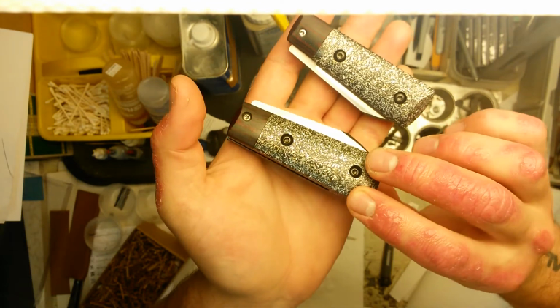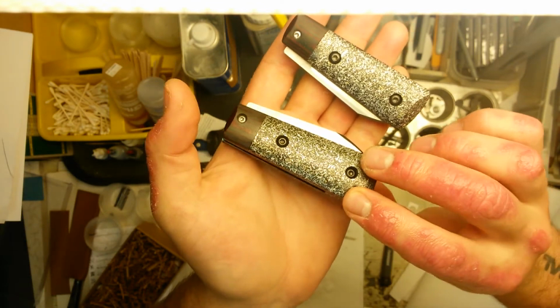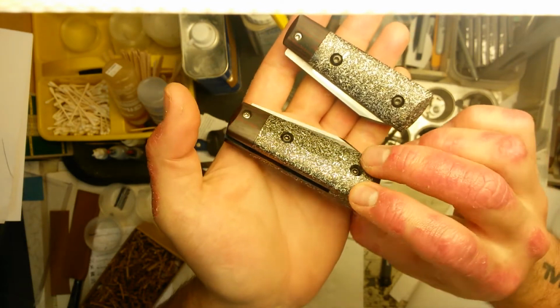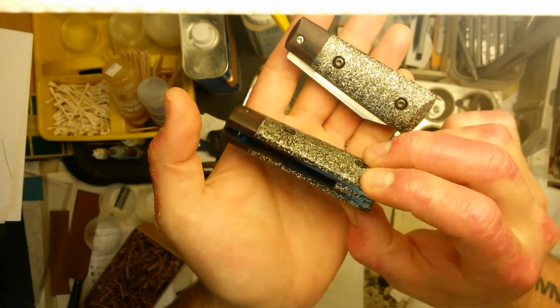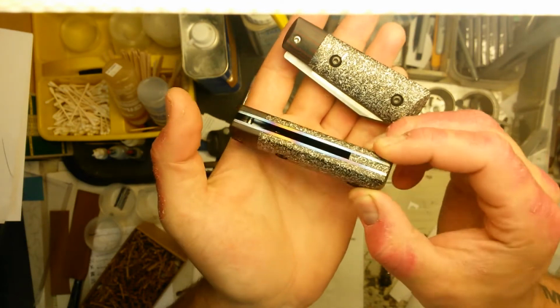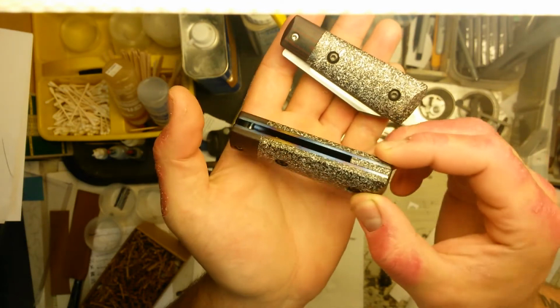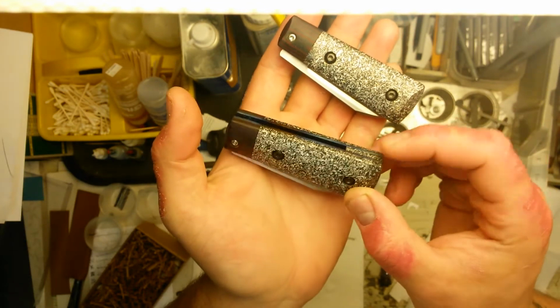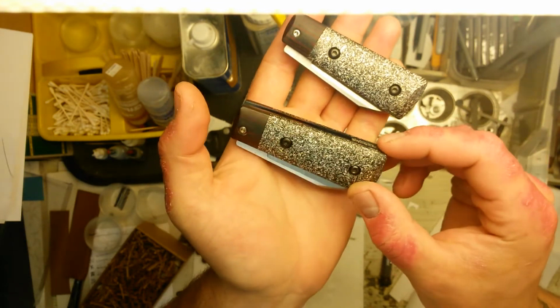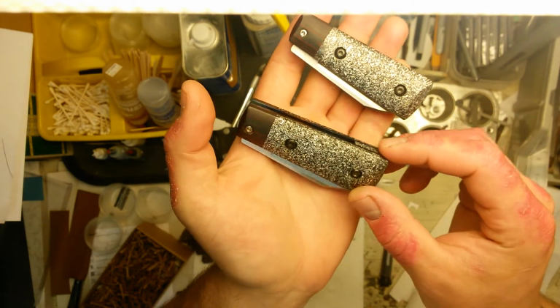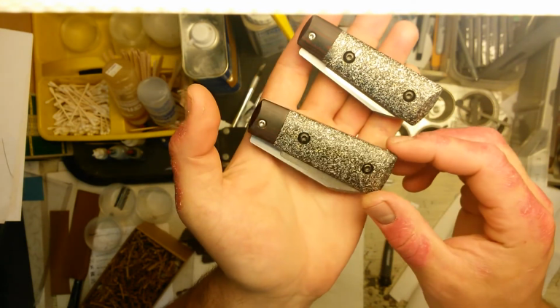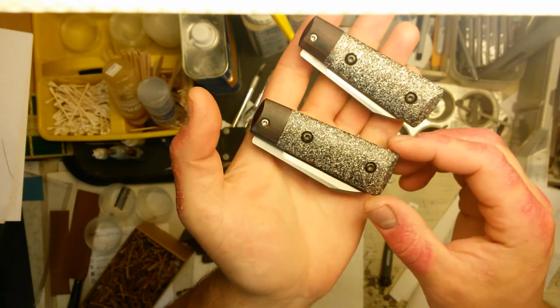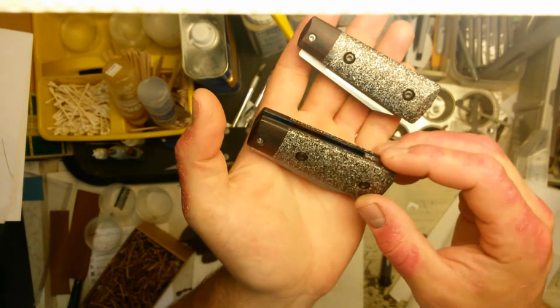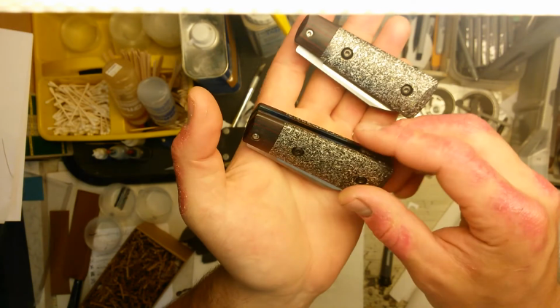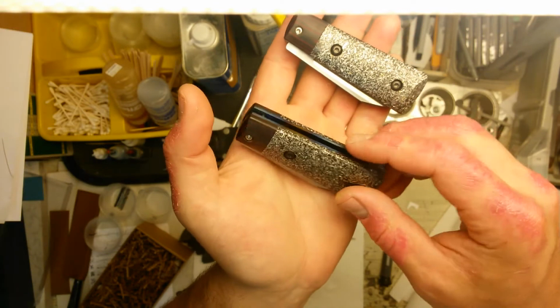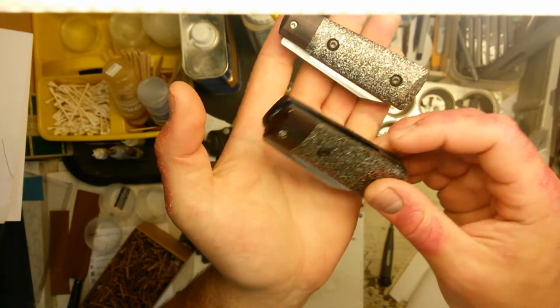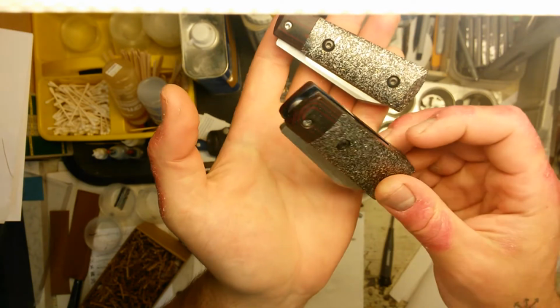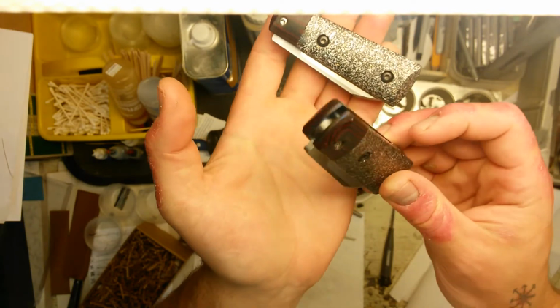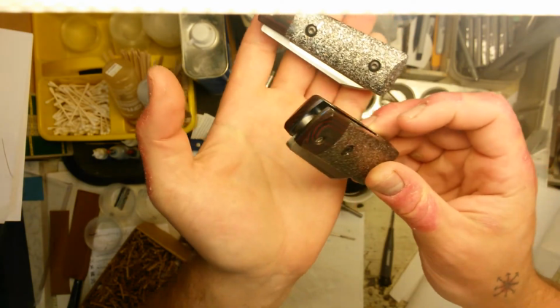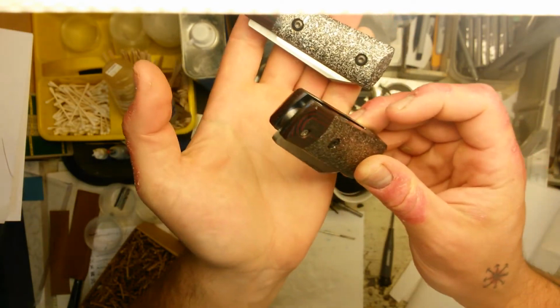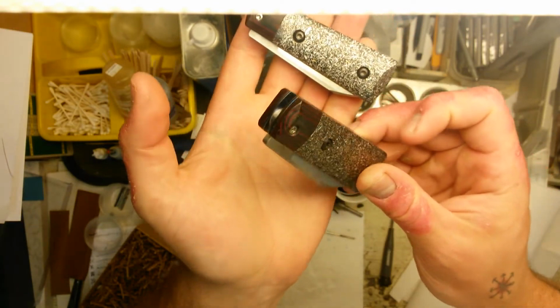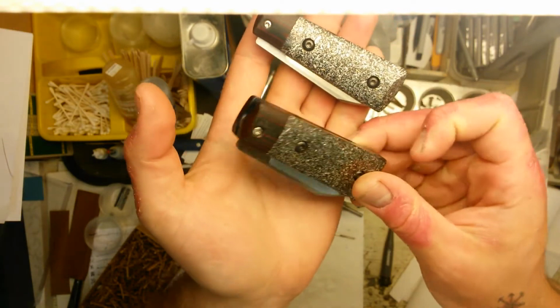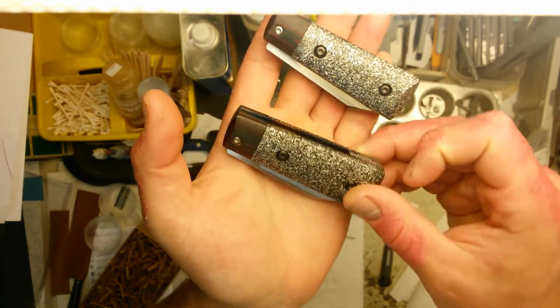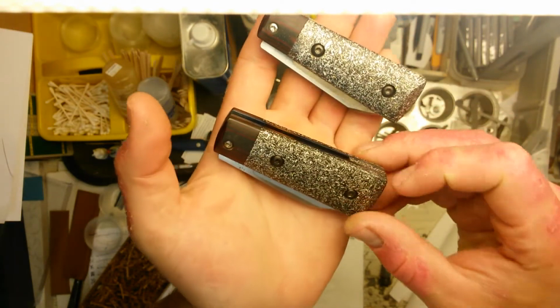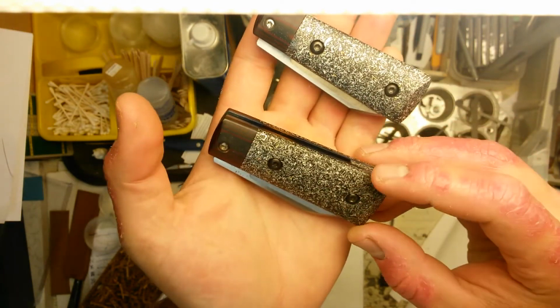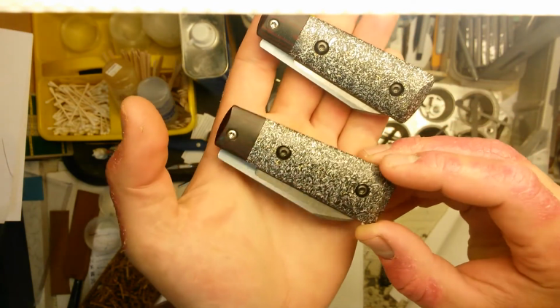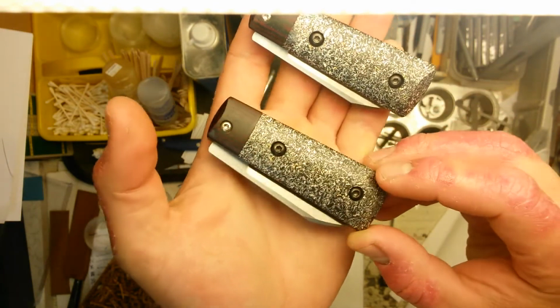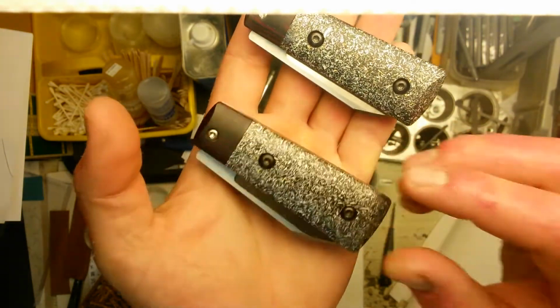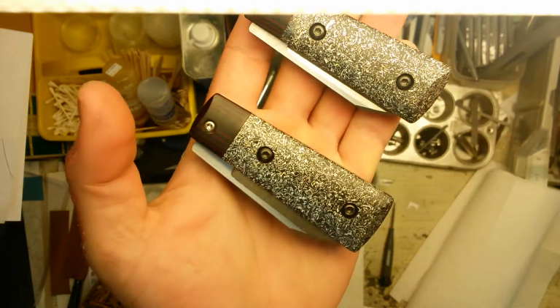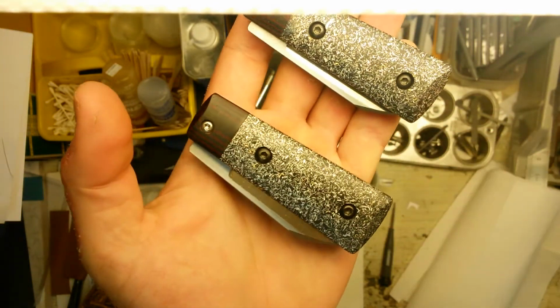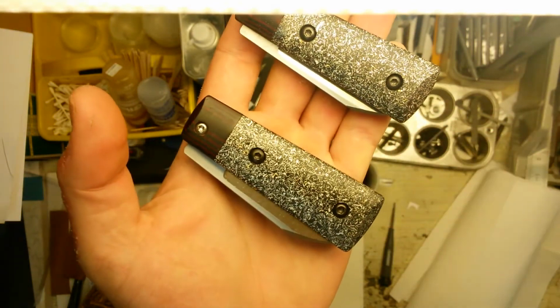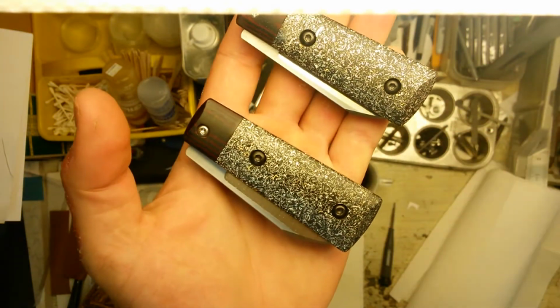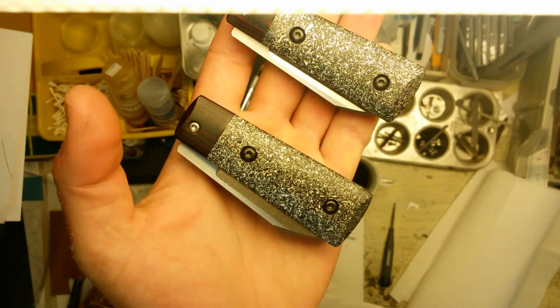The bolsters are black and red Ducarta, which is a layered micarta. Really, really cool looking.